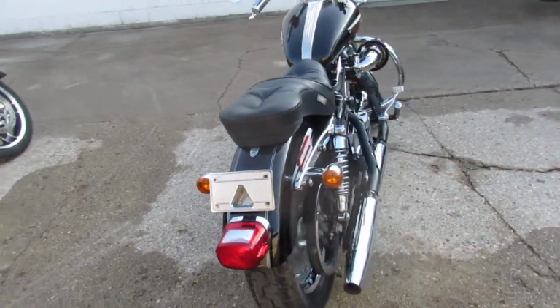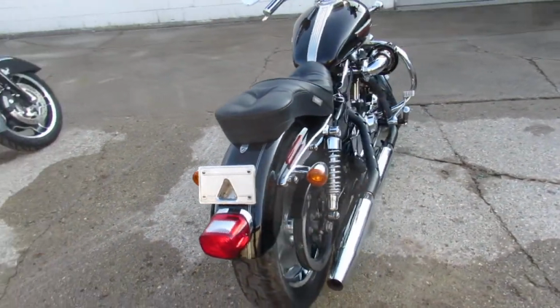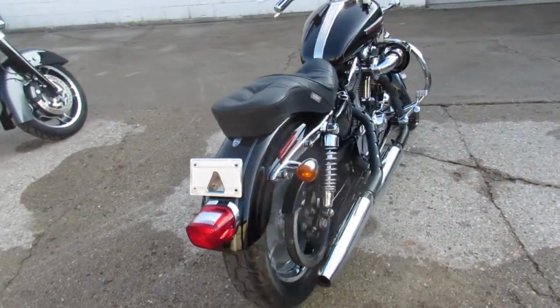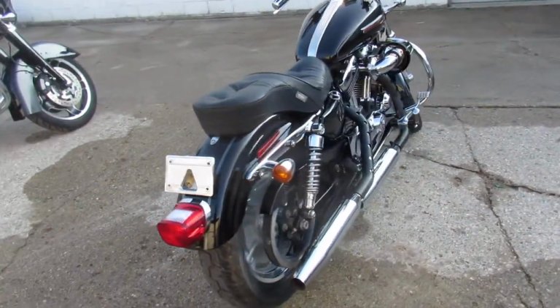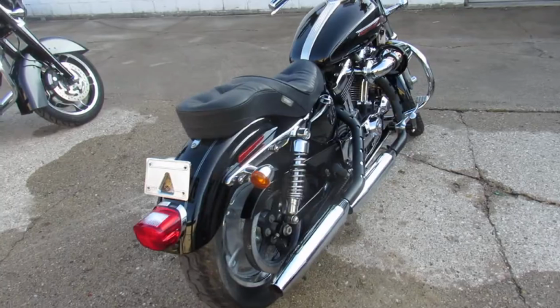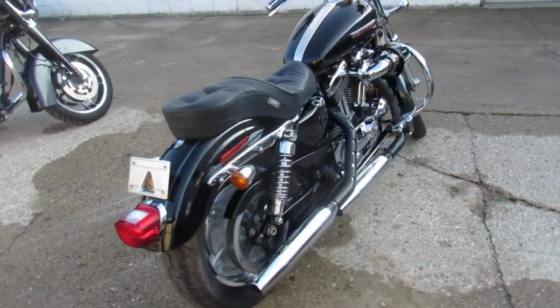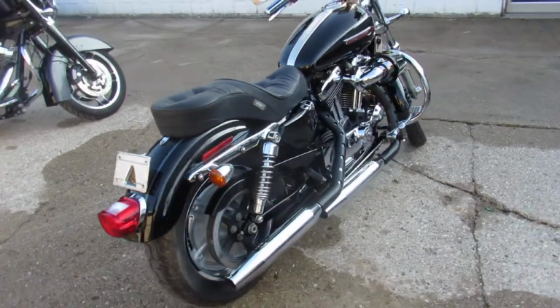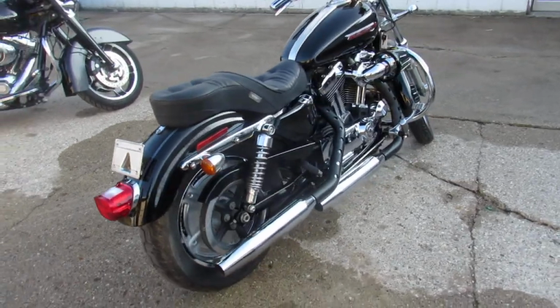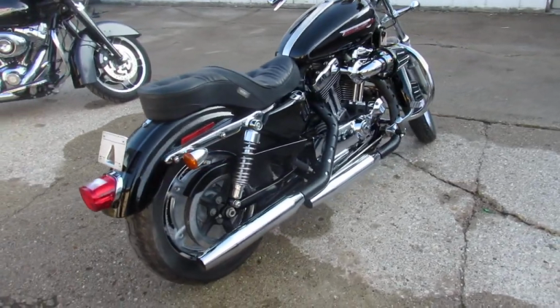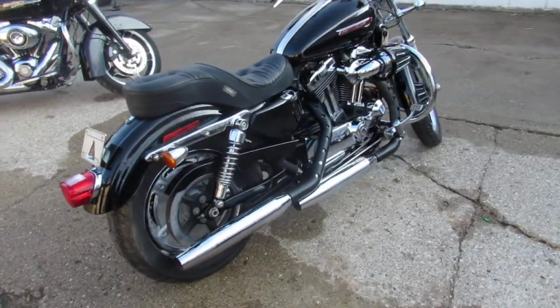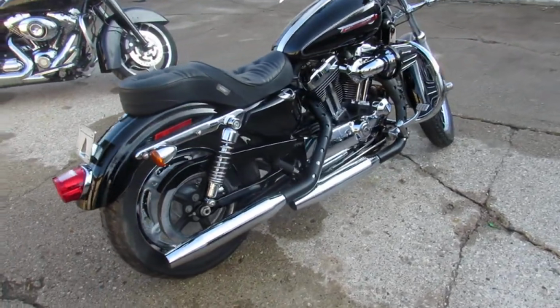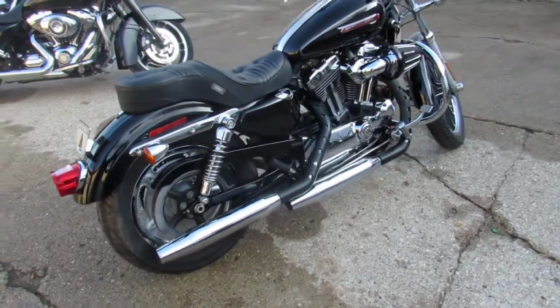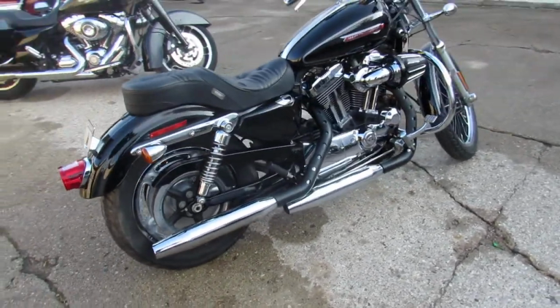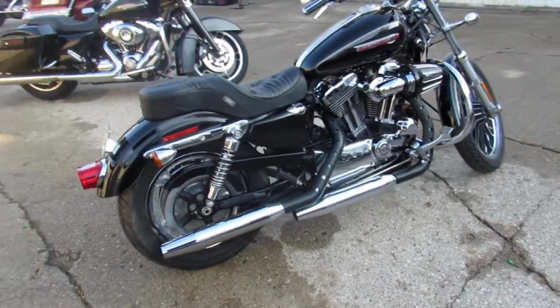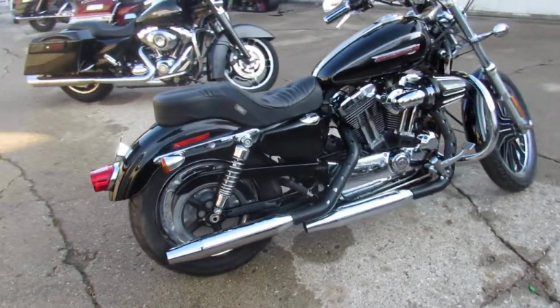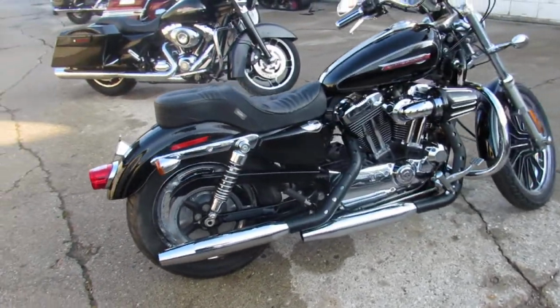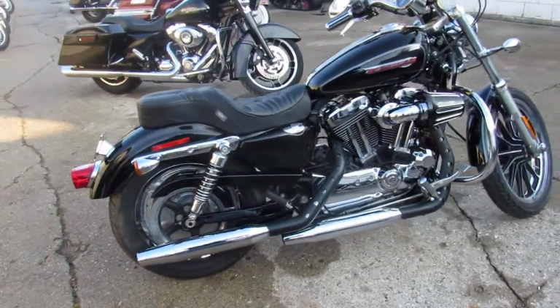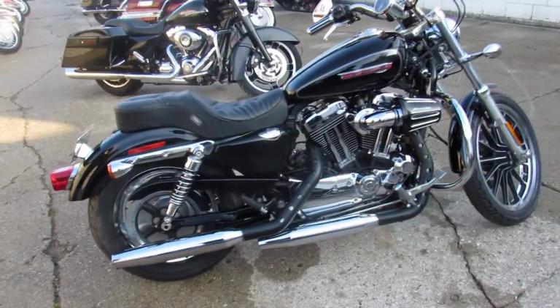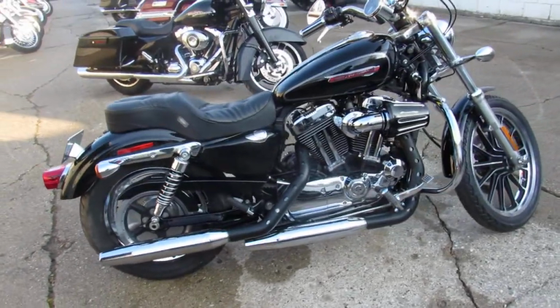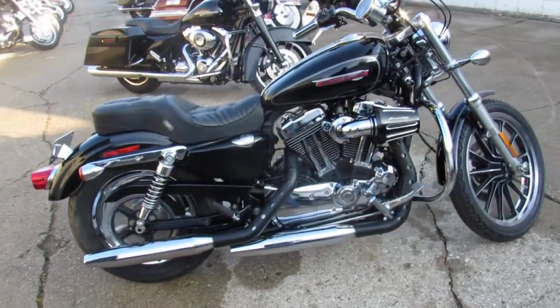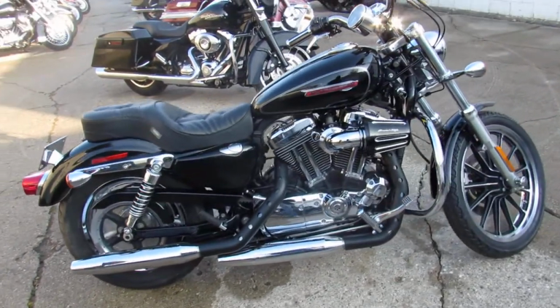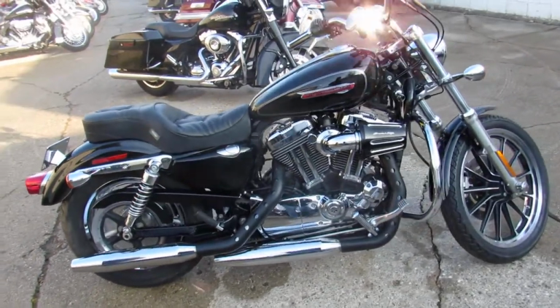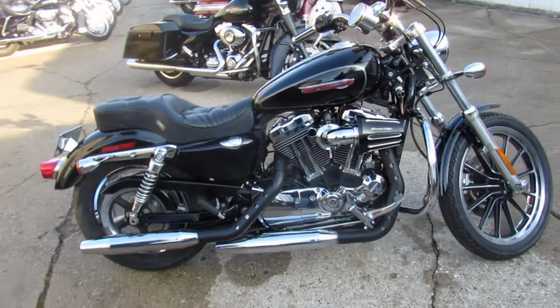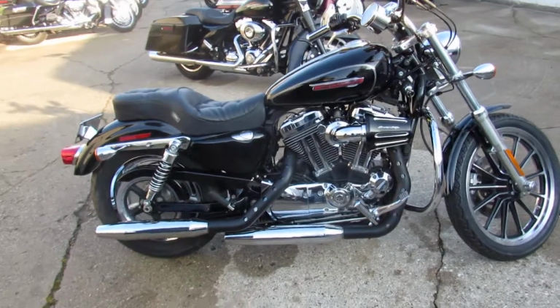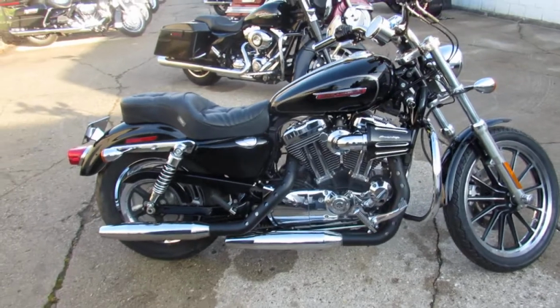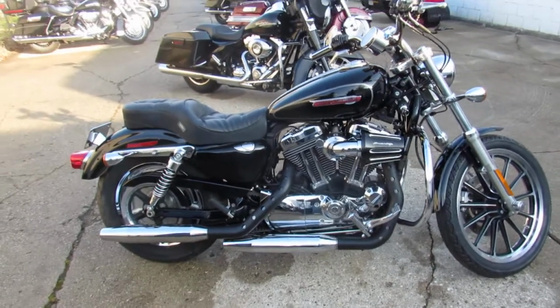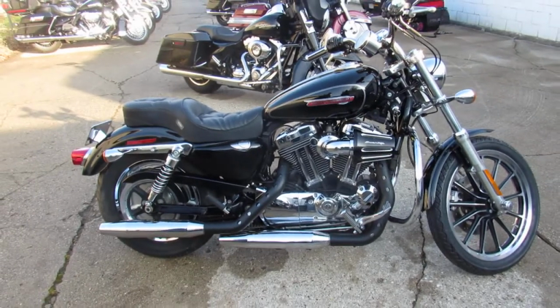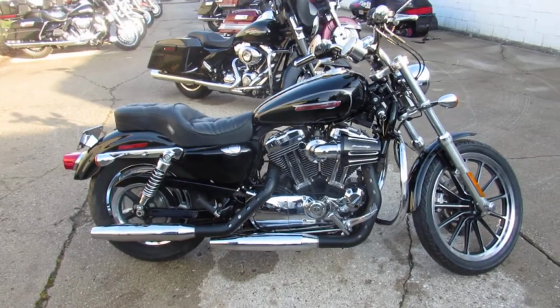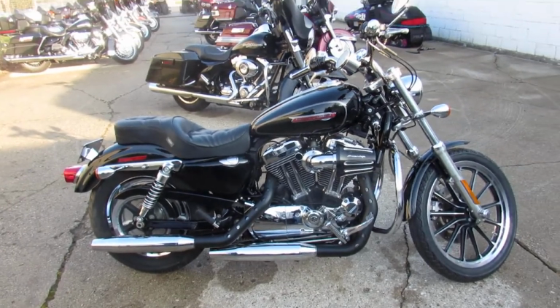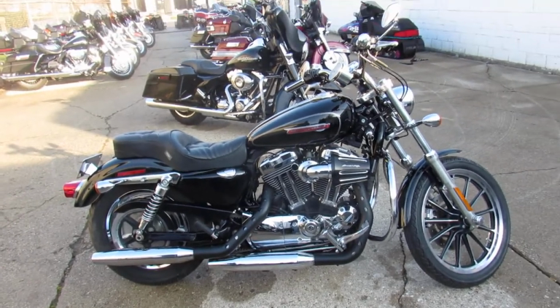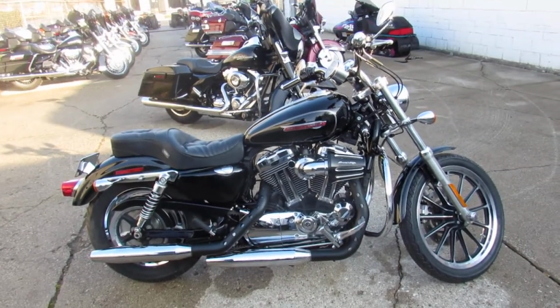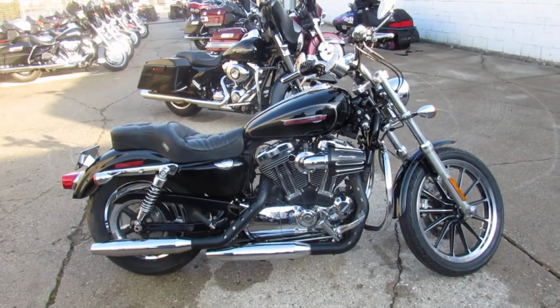2009 XL1200C — guaranteed financing, leasing programs, layaway programs. Your trades are always welcome. Give us a call at 810-648-9500.